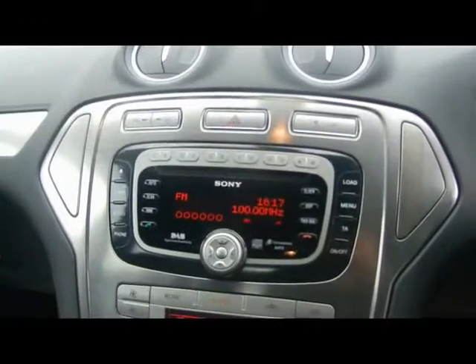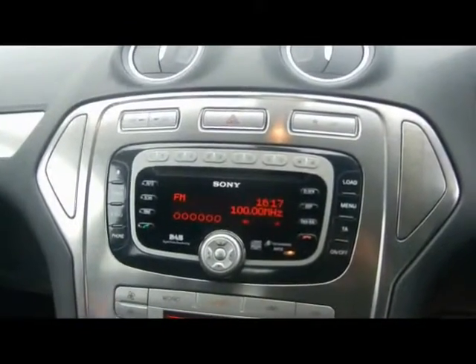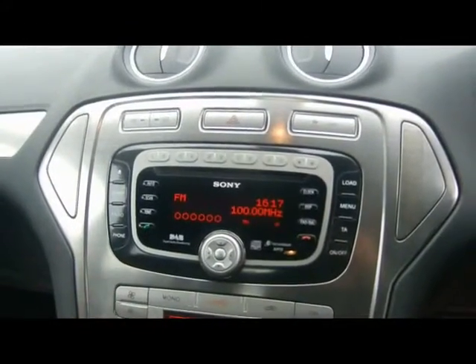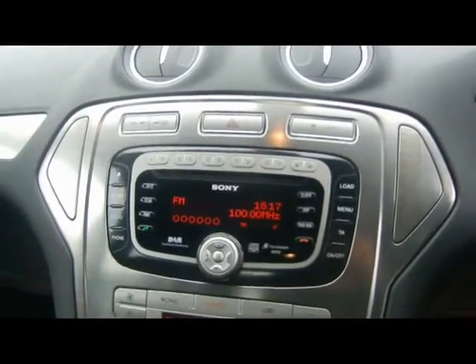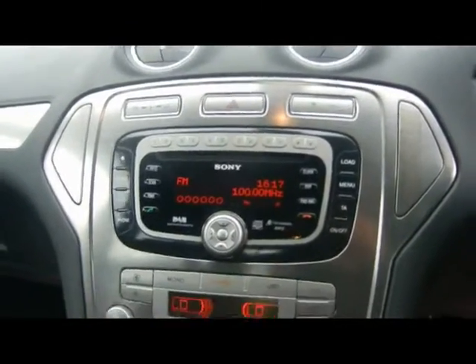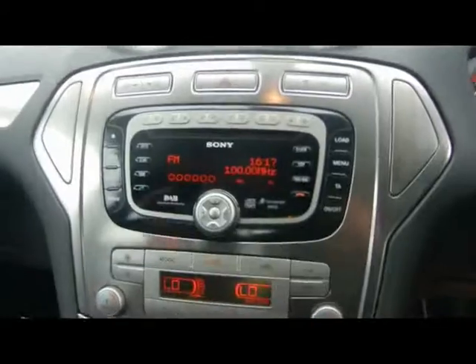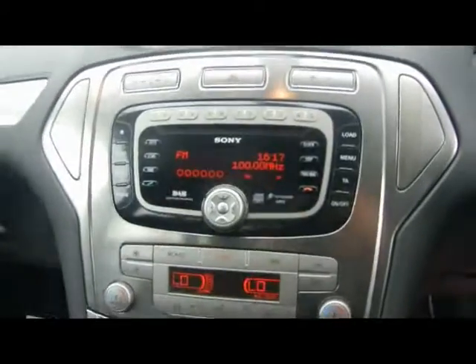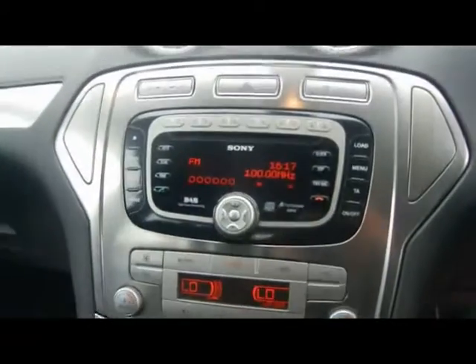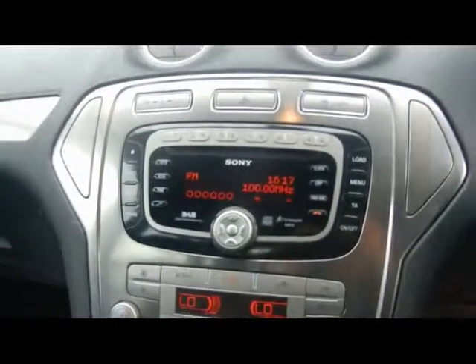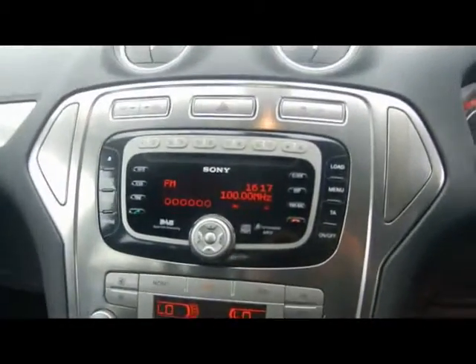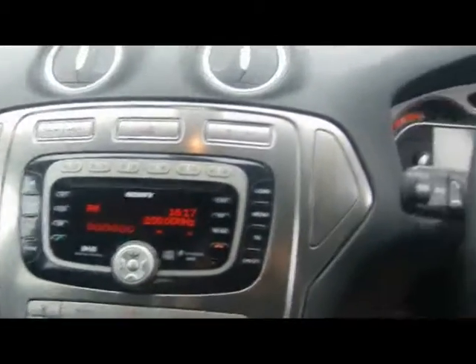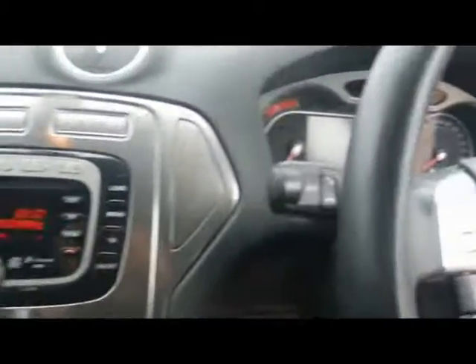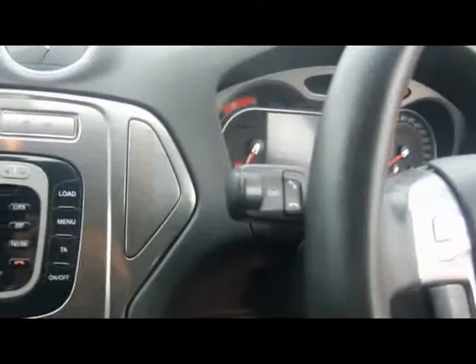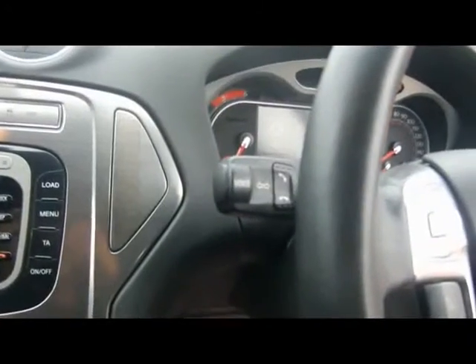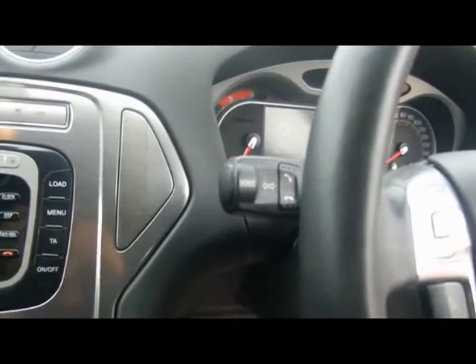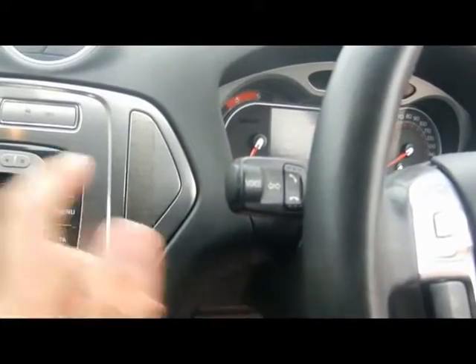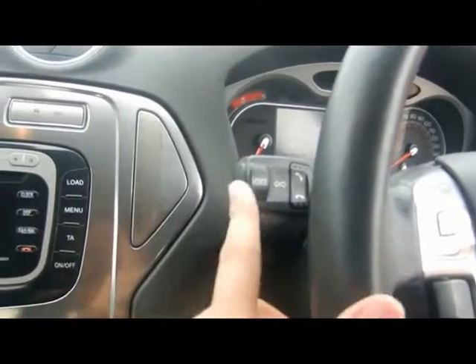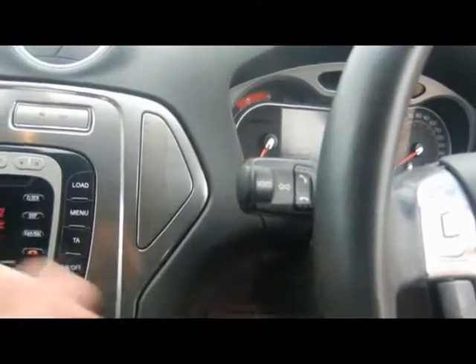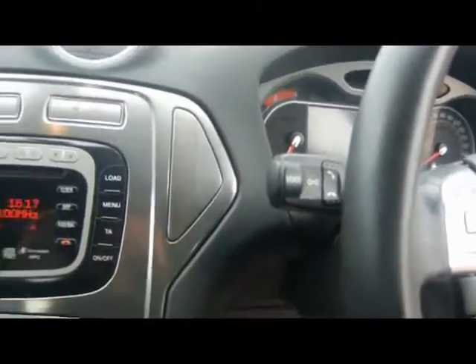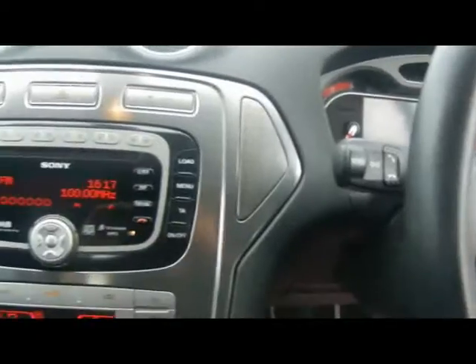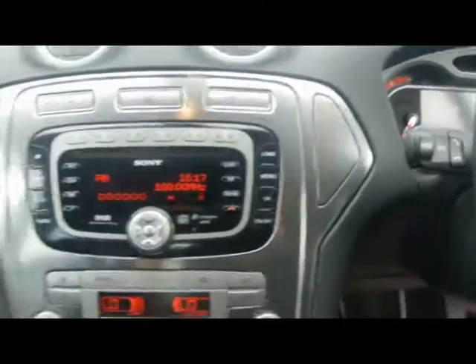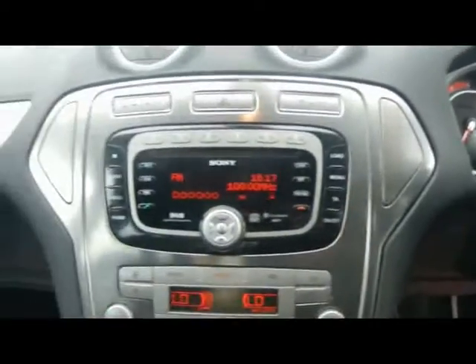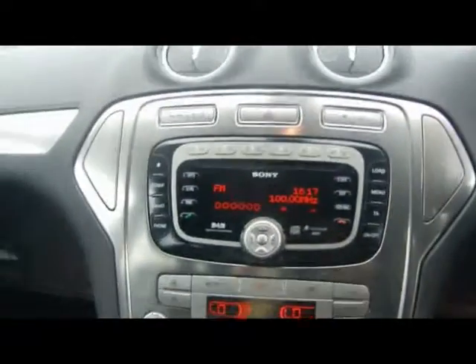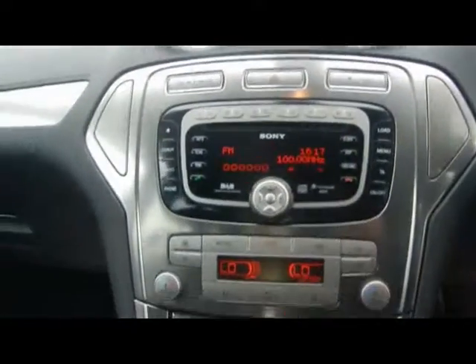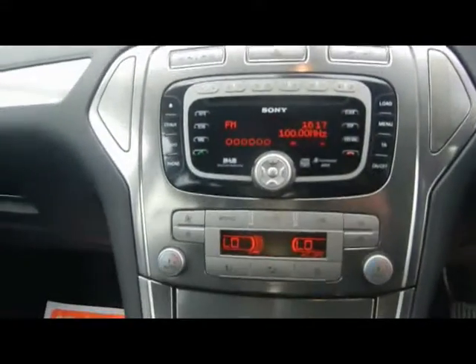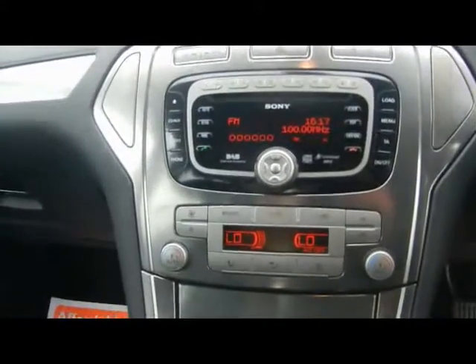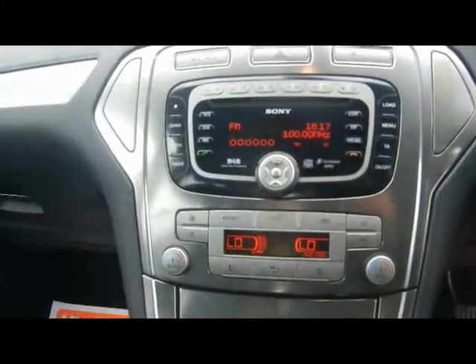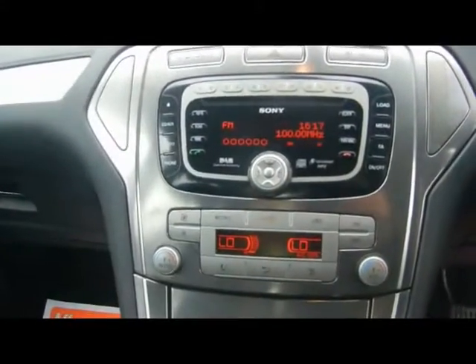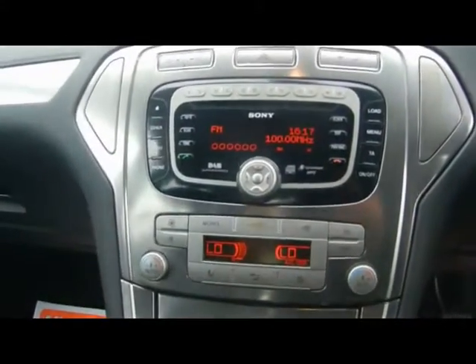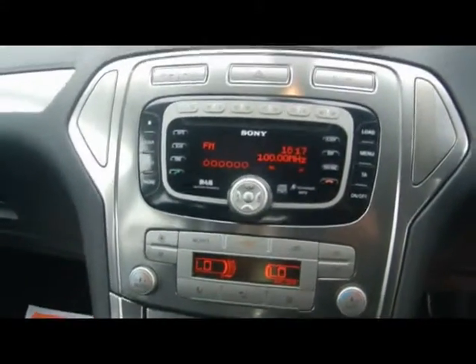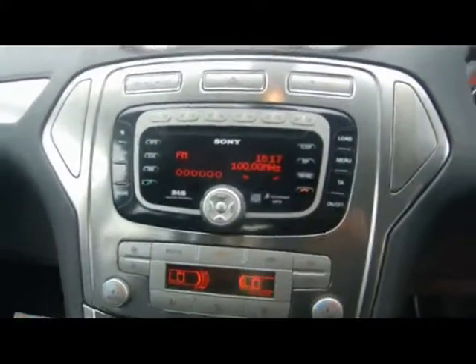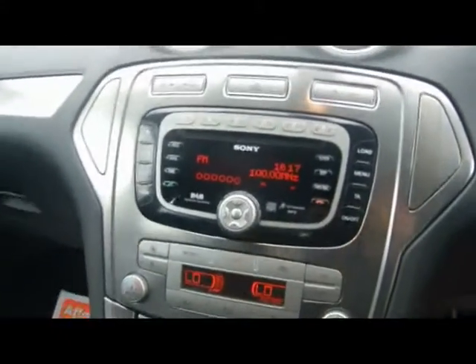There's an auxiliary input over in the glove box. We've also got Bluetooth telephone connectivity with voice control, handled by the indicator stalk. And there's dual zone digital climate control and a quickly heated front windscreen as well.